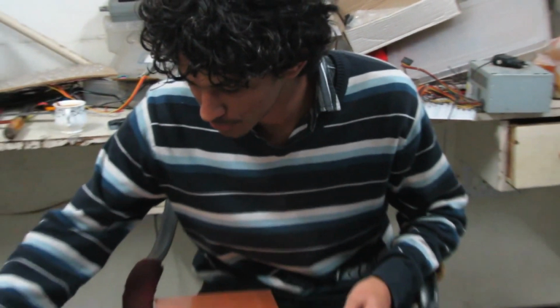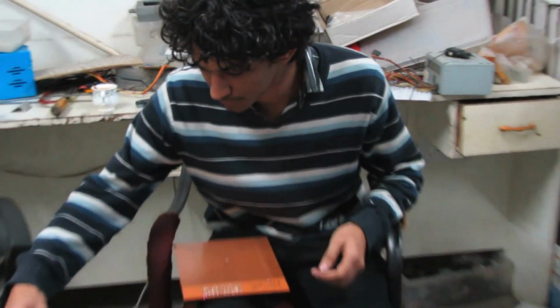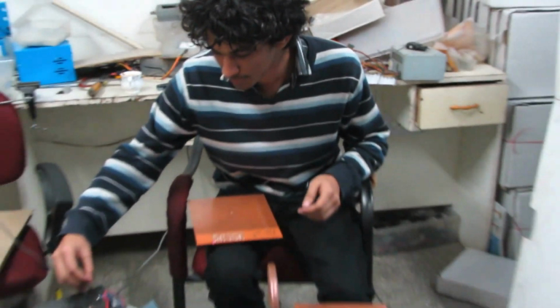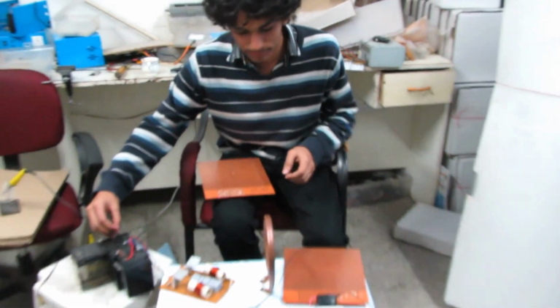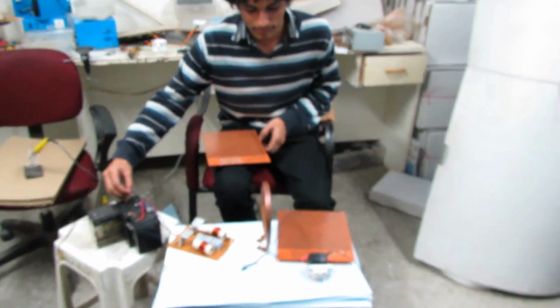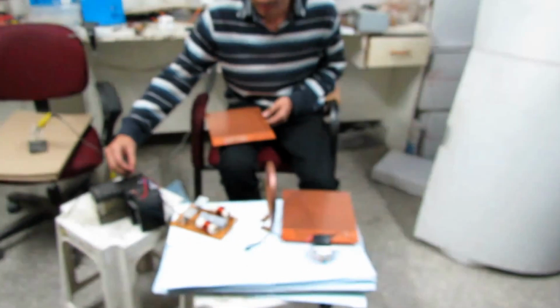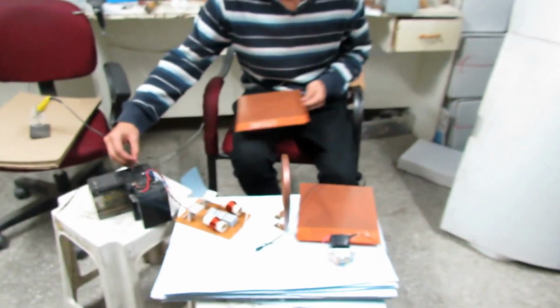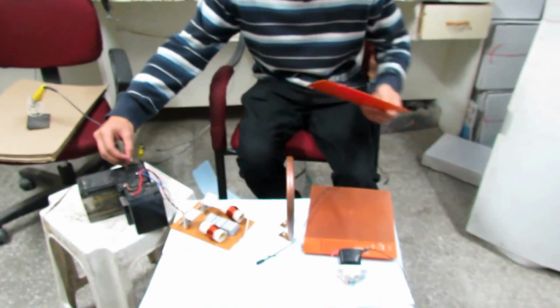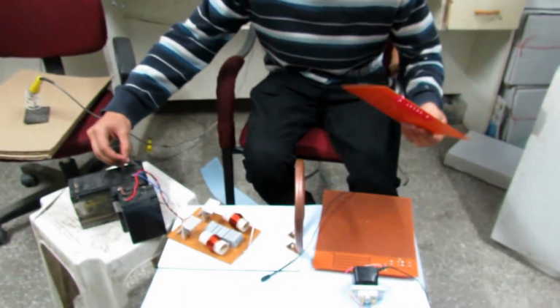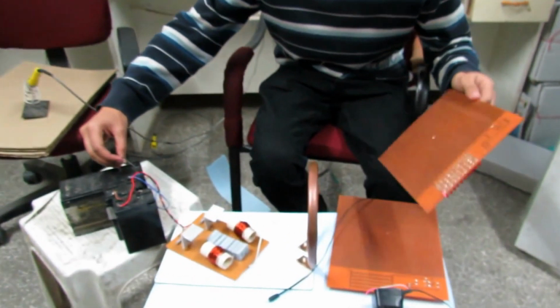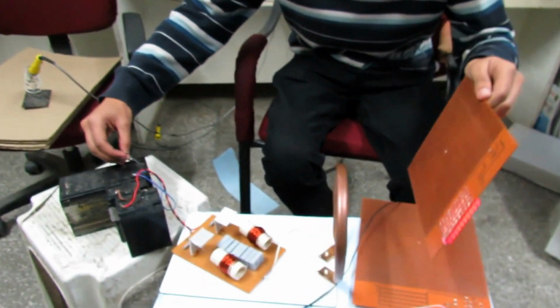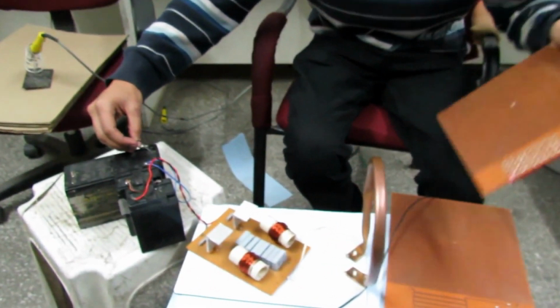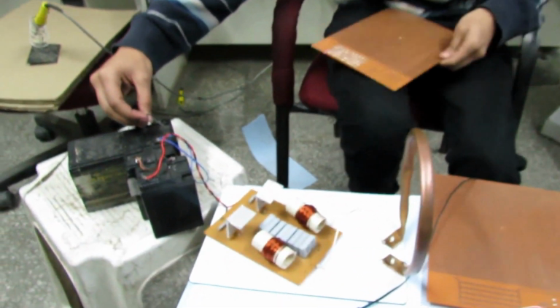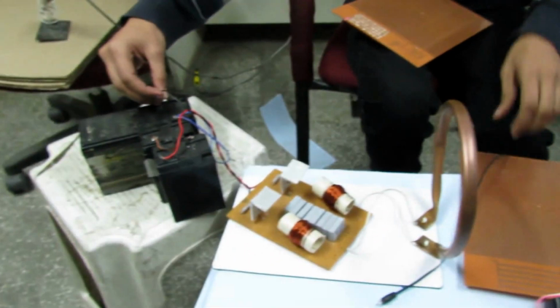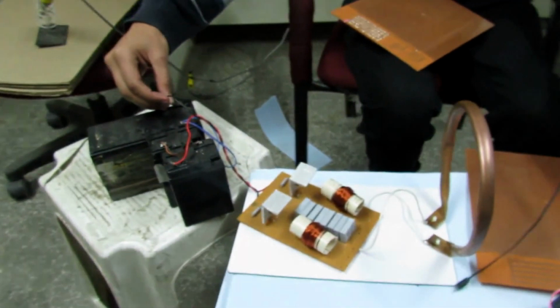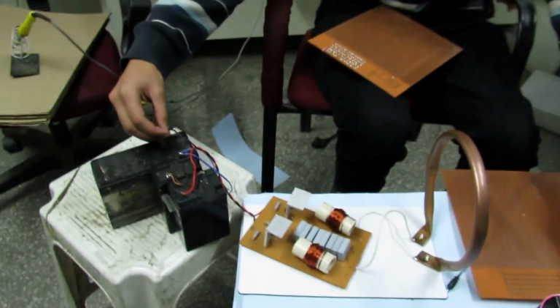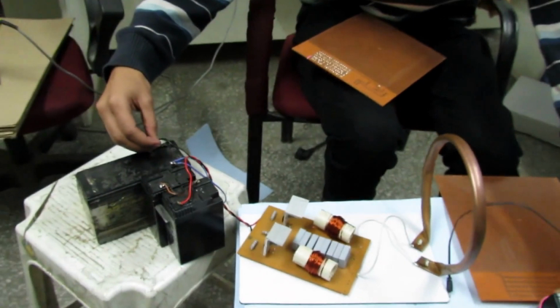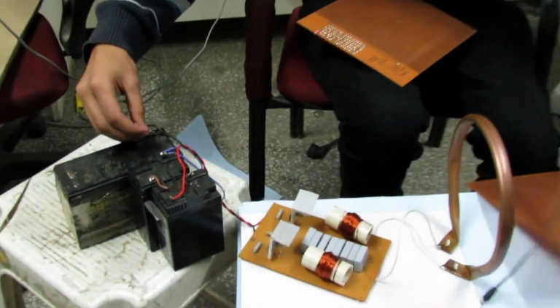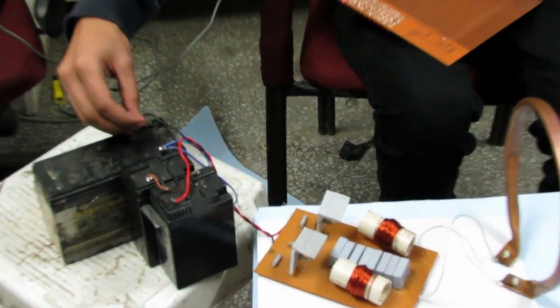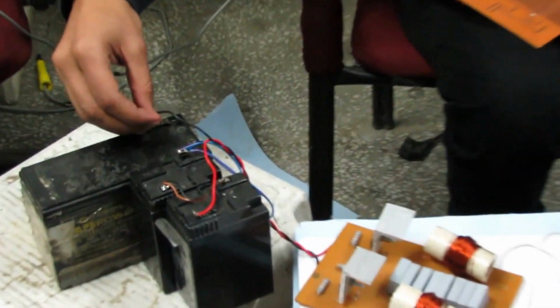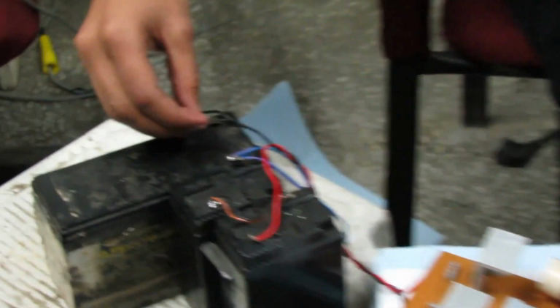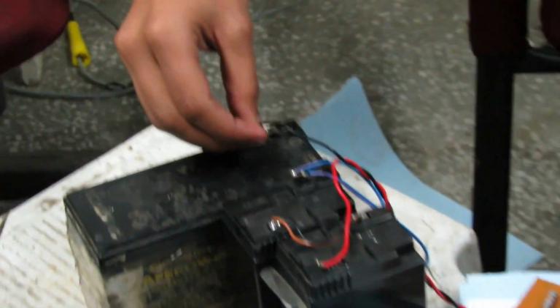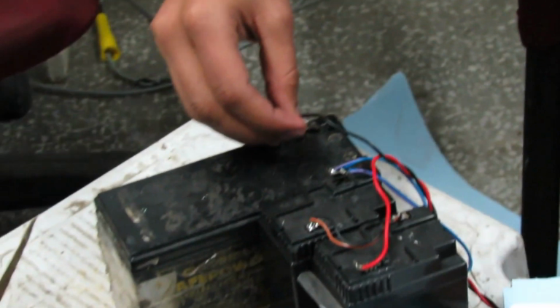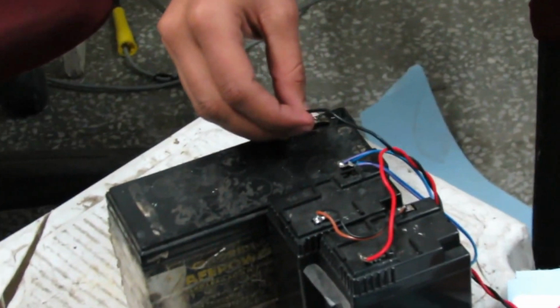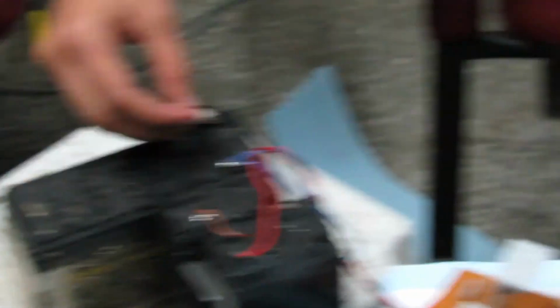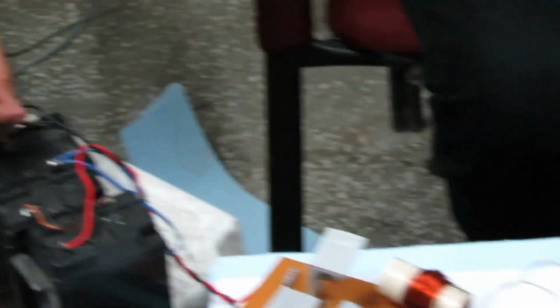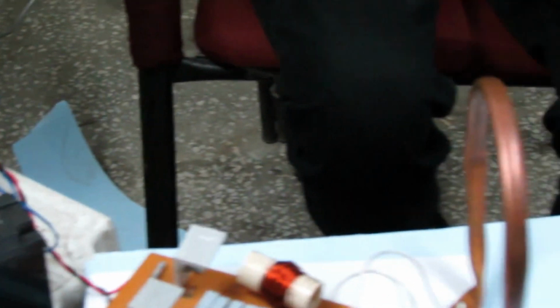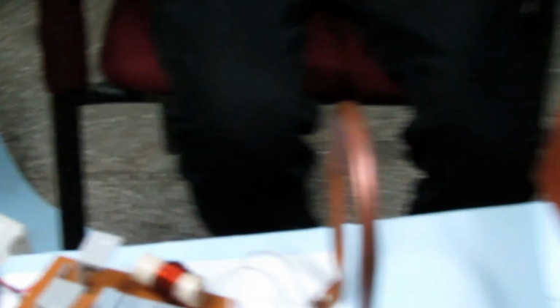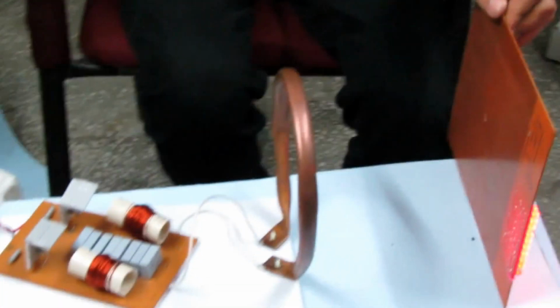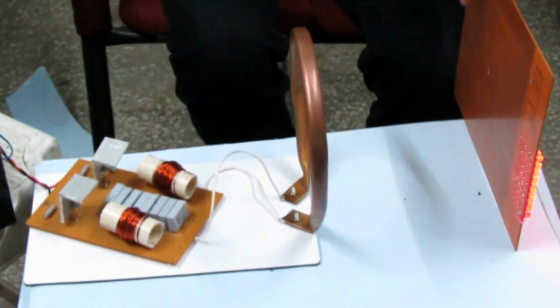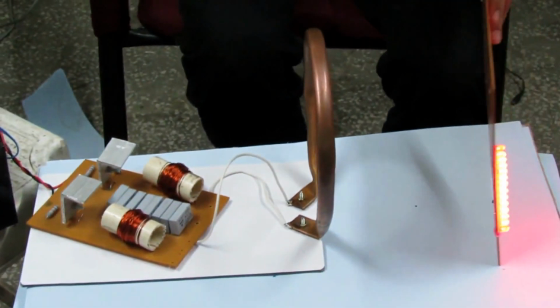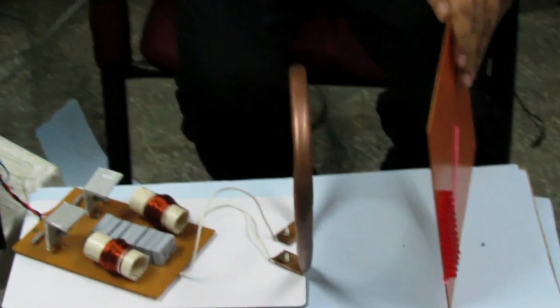We'll show wireless power without any connection. You can see here — just put it away first. Yeah, you can see there.